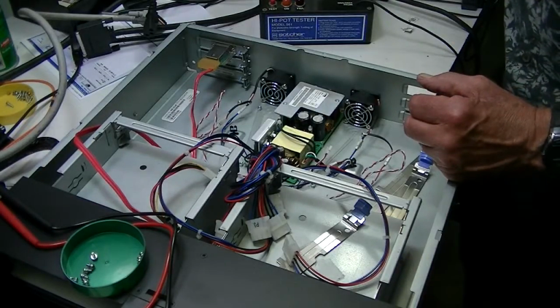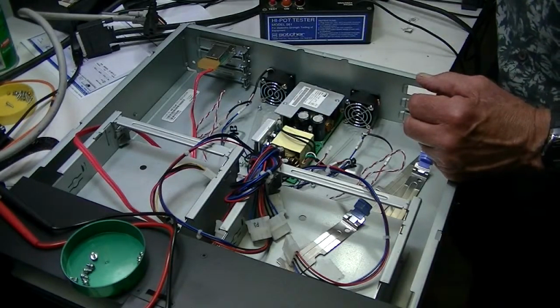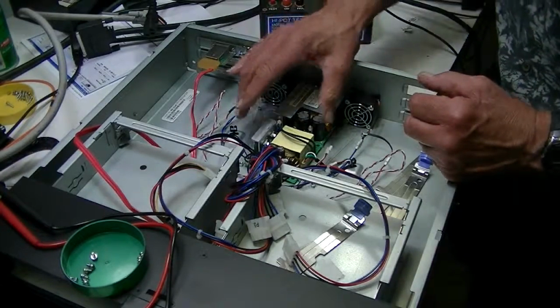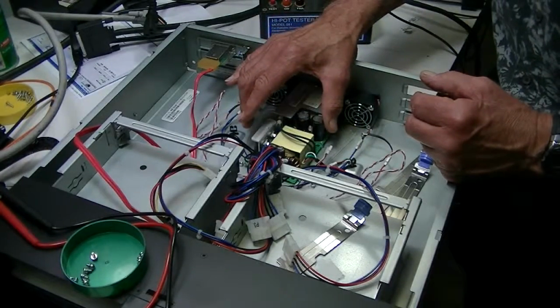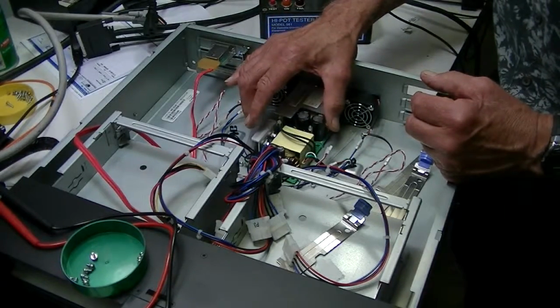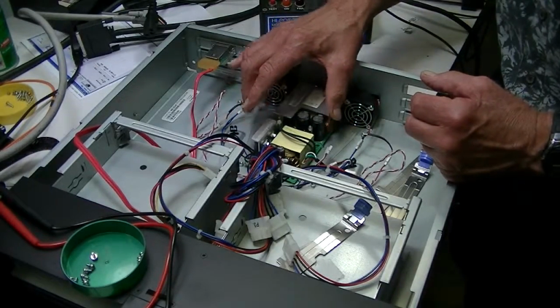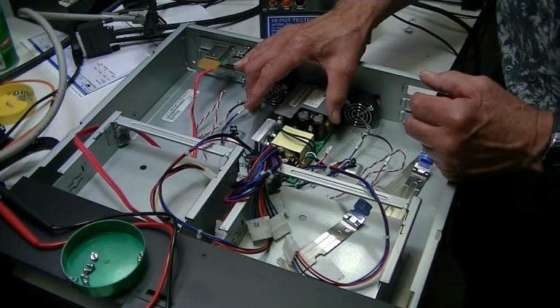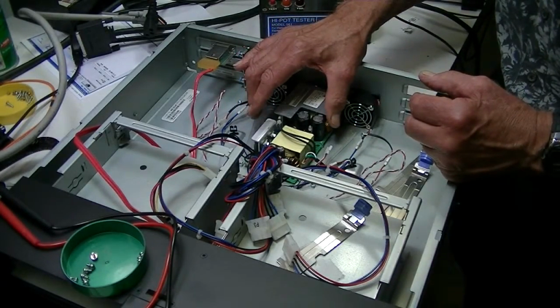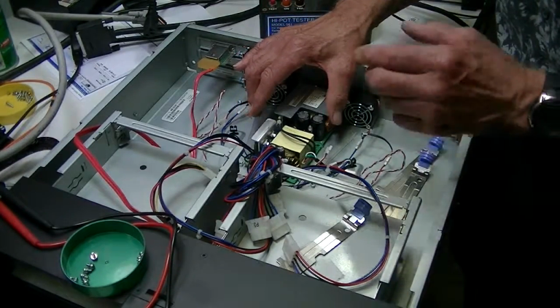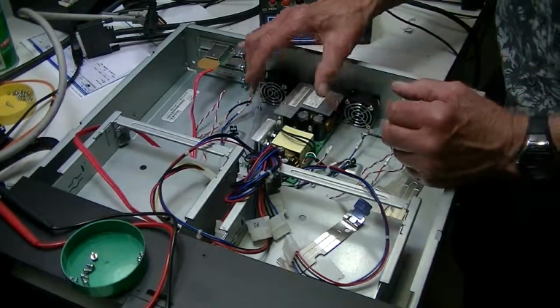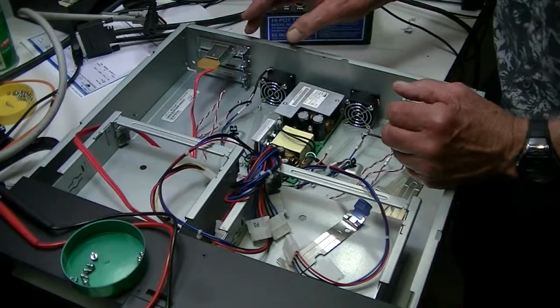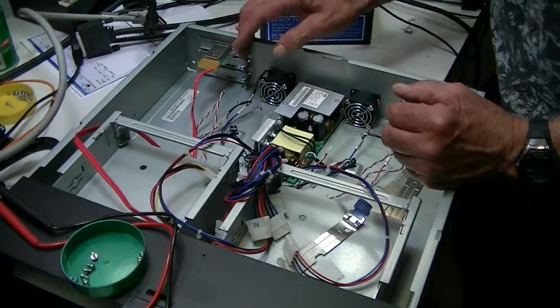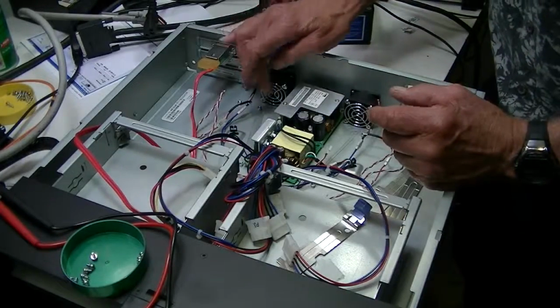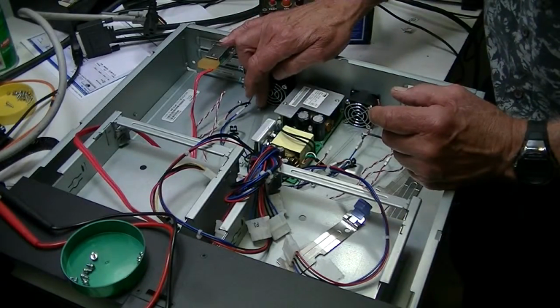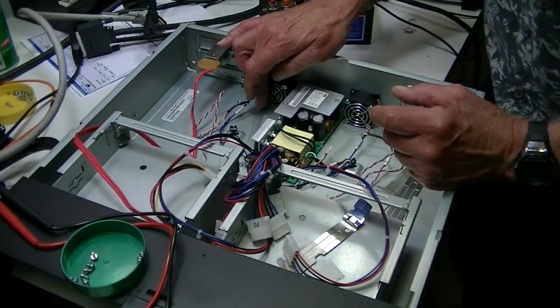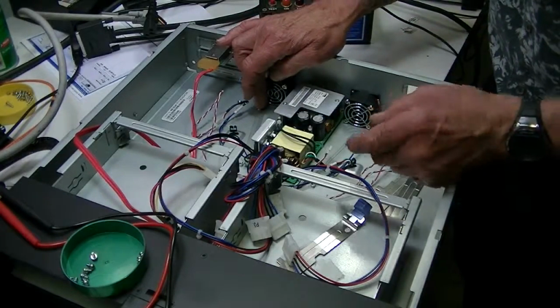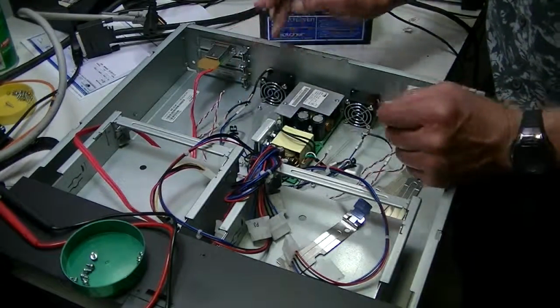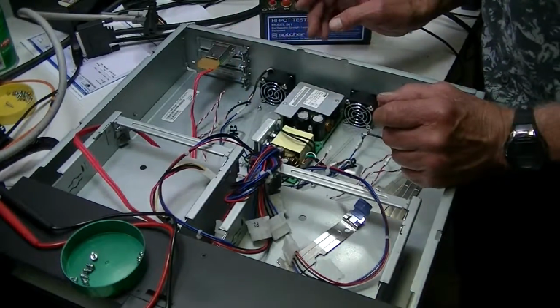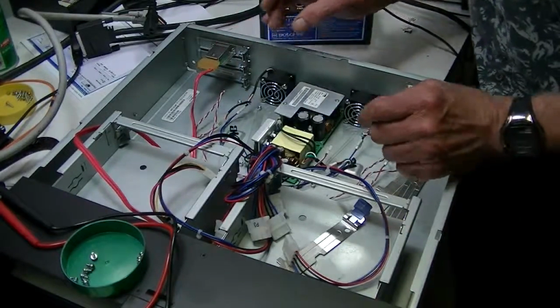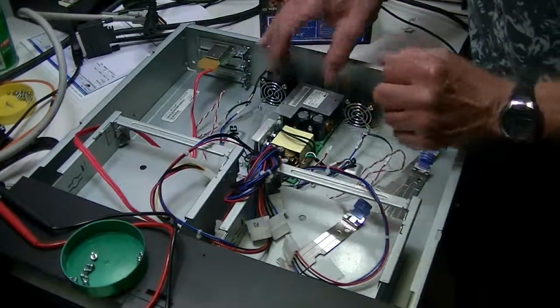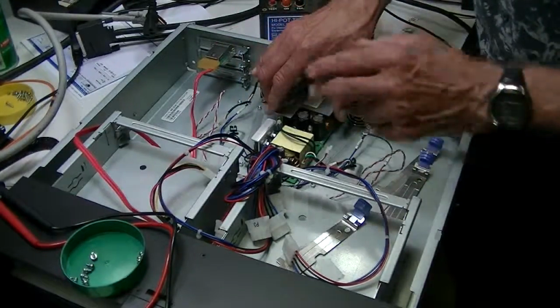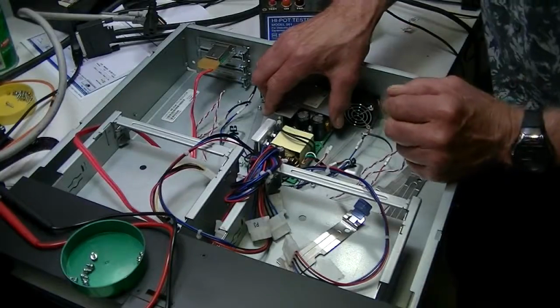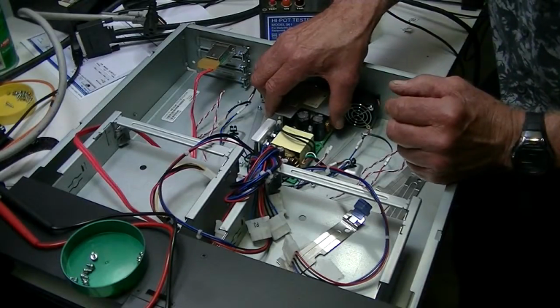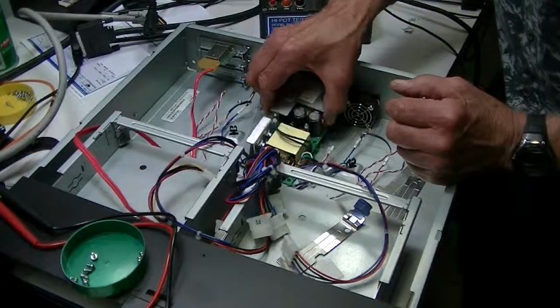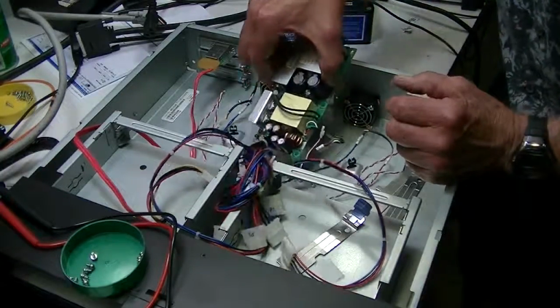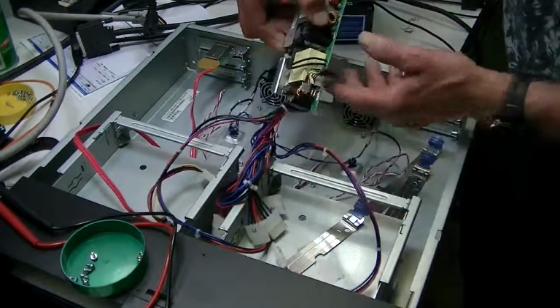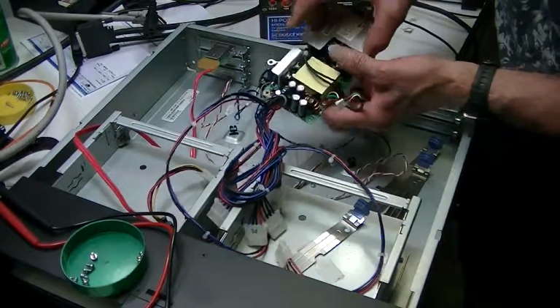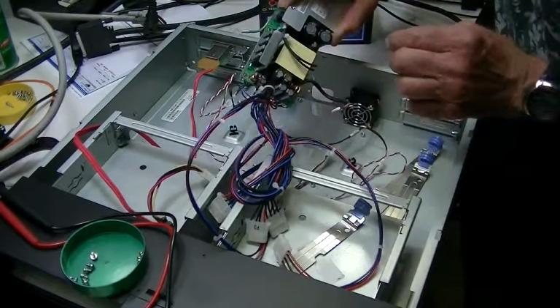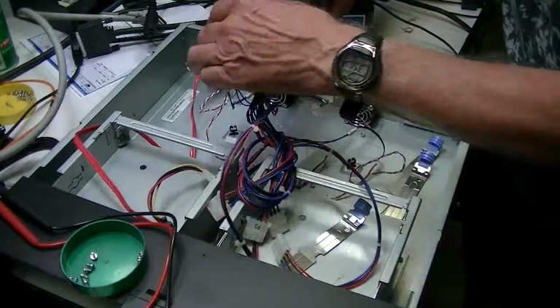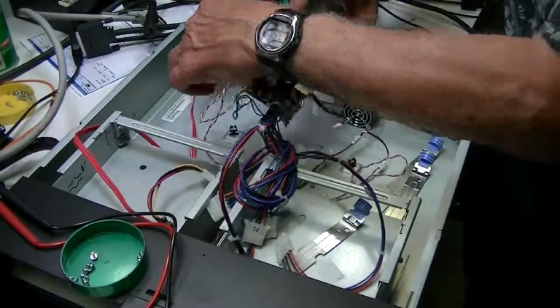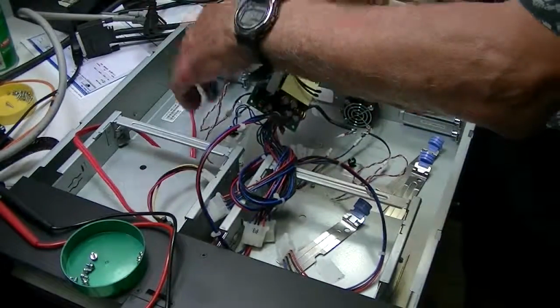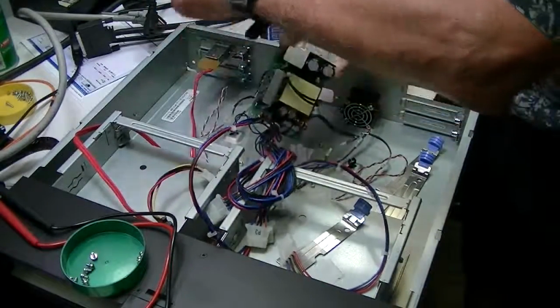There are six screws that hold the actual power supply into the chassis, and there's one ground lug, which is green. I'm taking those out, and here's the power supply. The green wire.